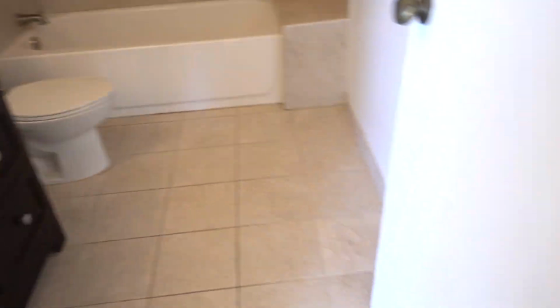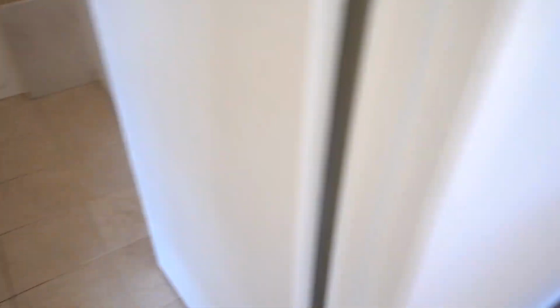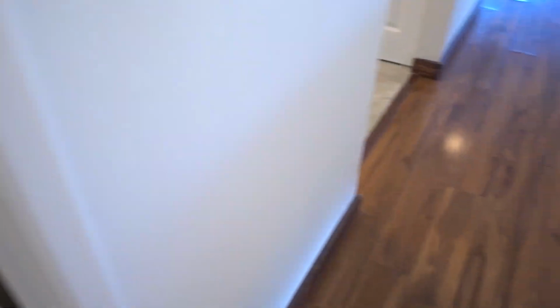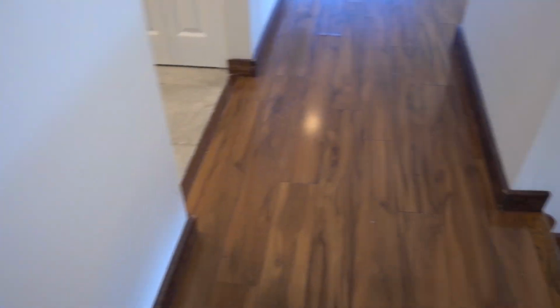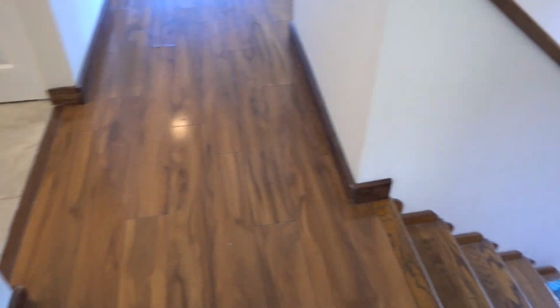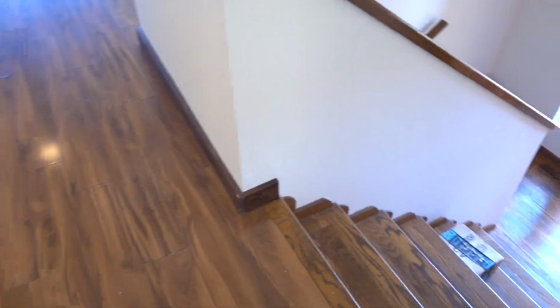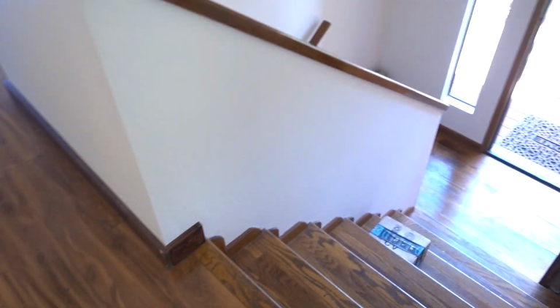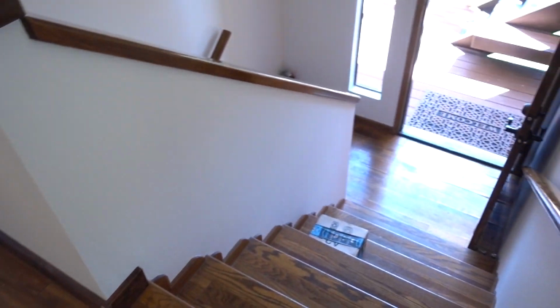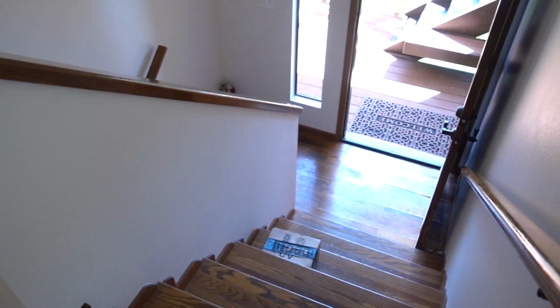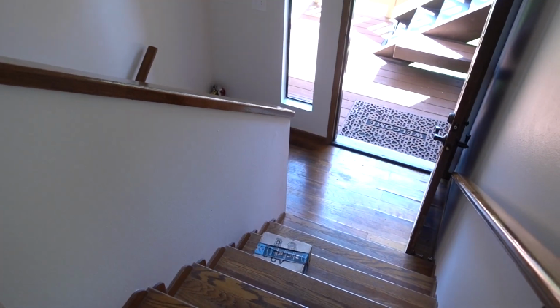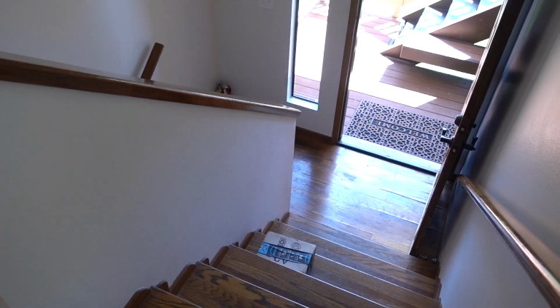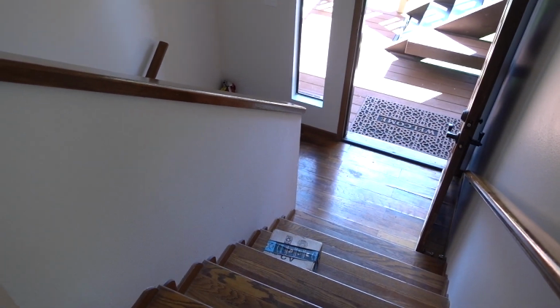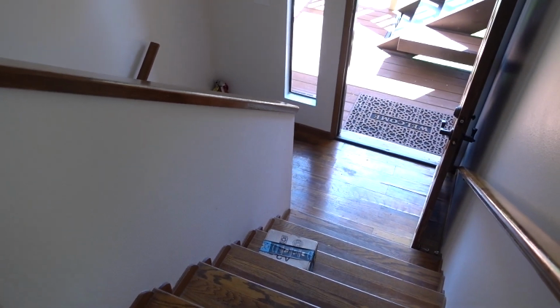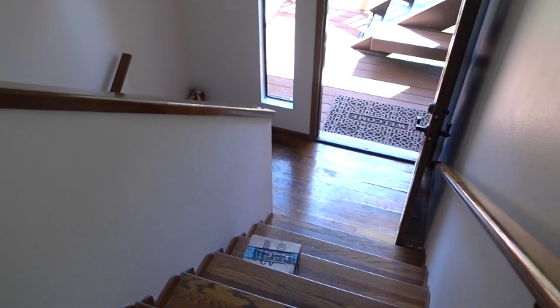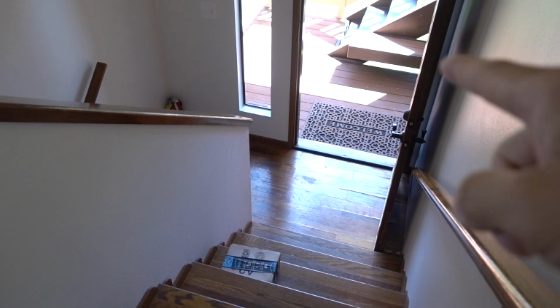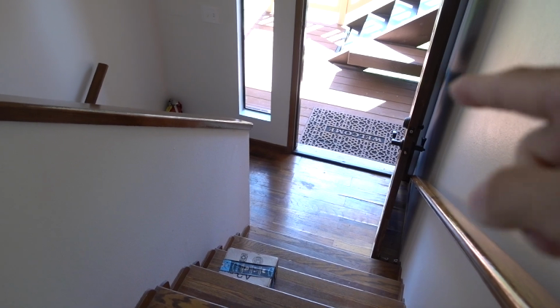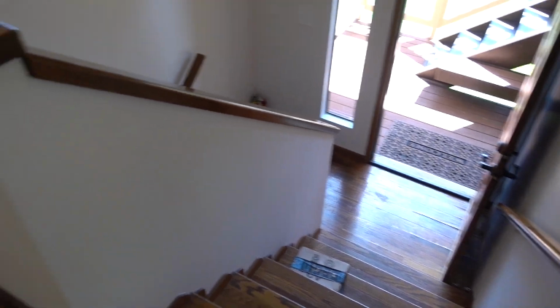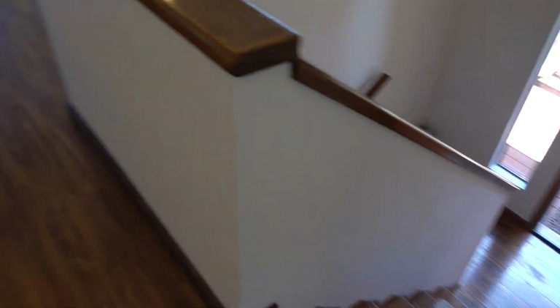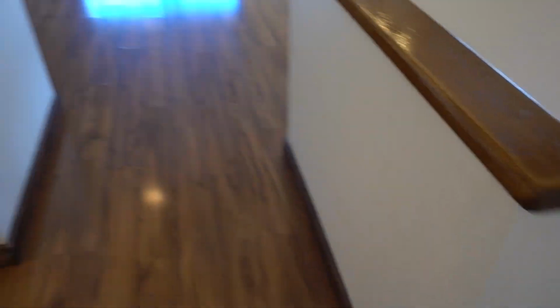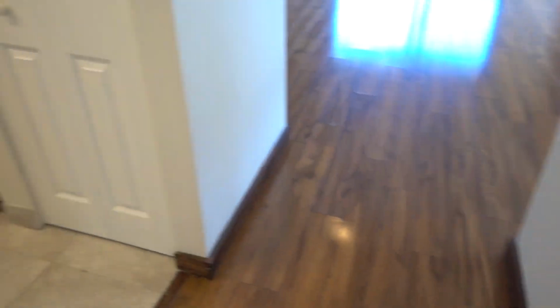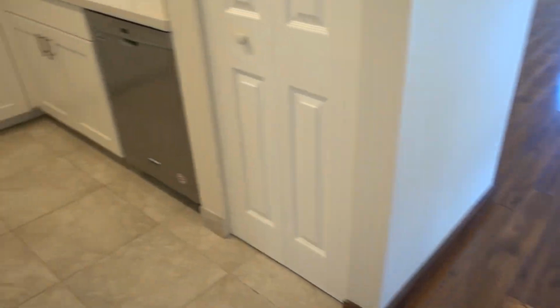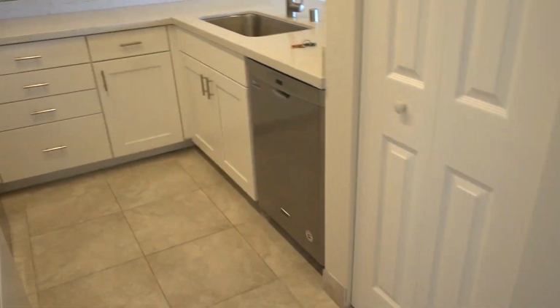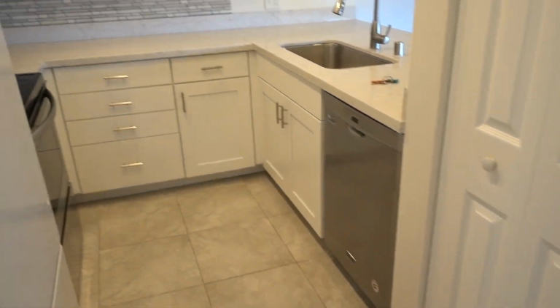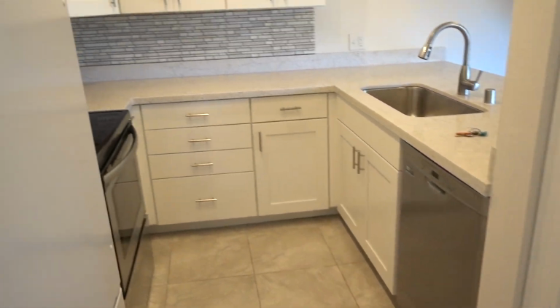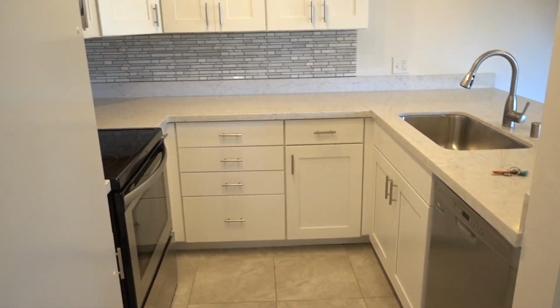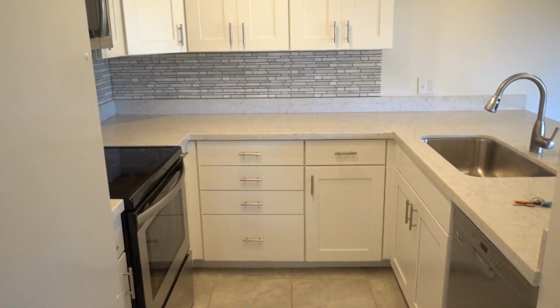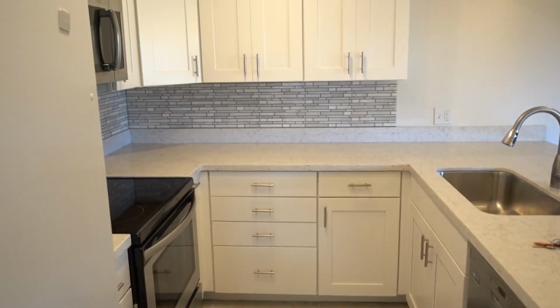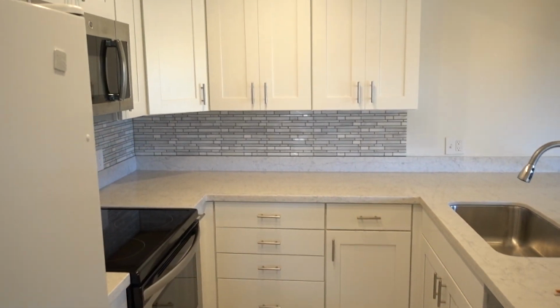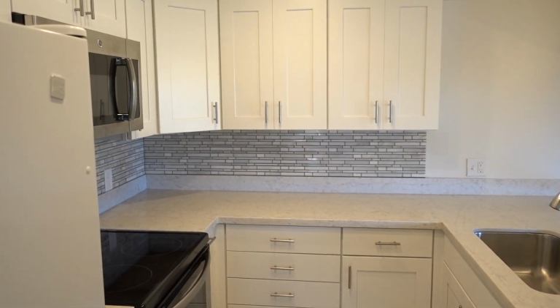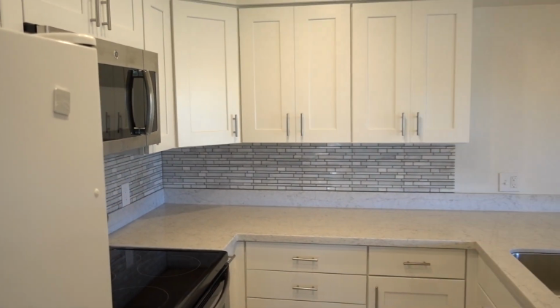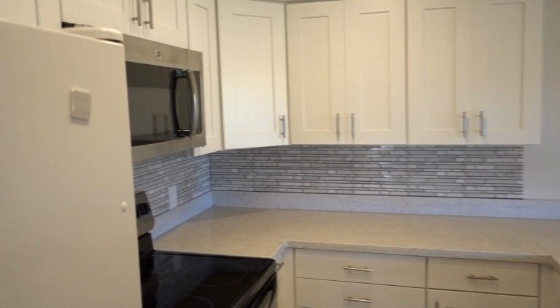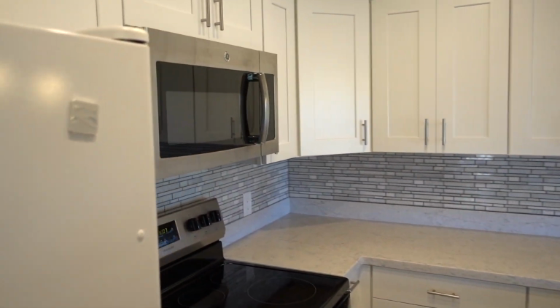A nicely renovated kitchen. That's your formal entrance way. Here's kitchen number one, or actually the main kitchen.